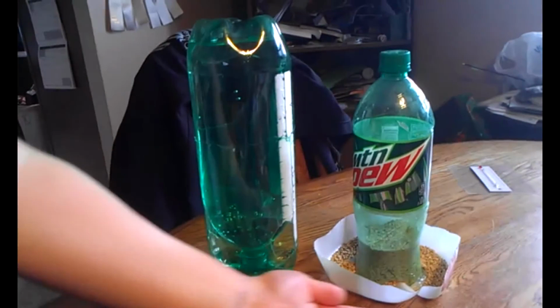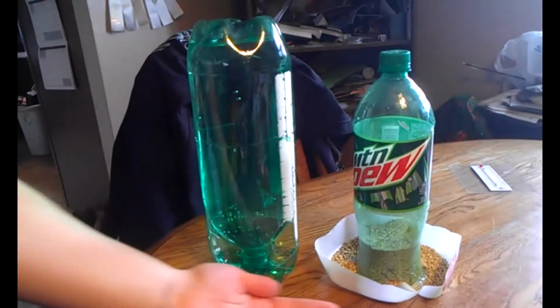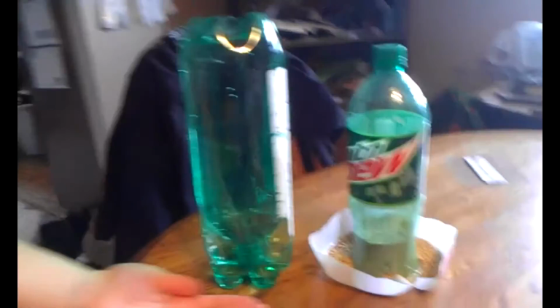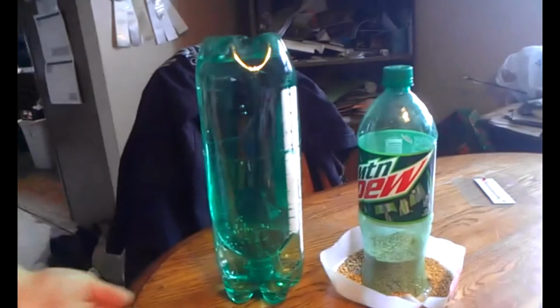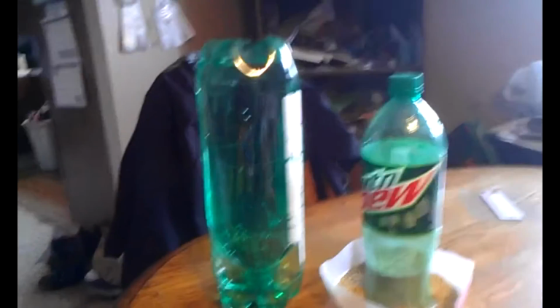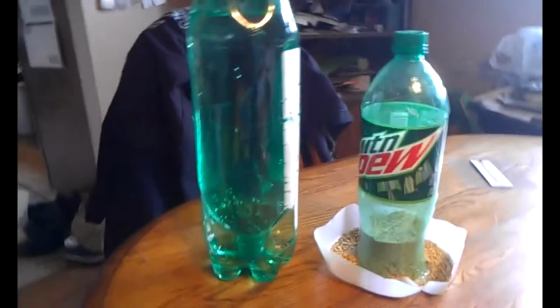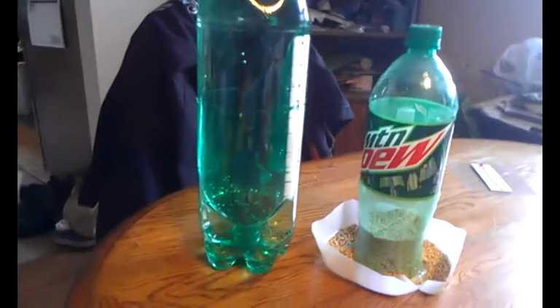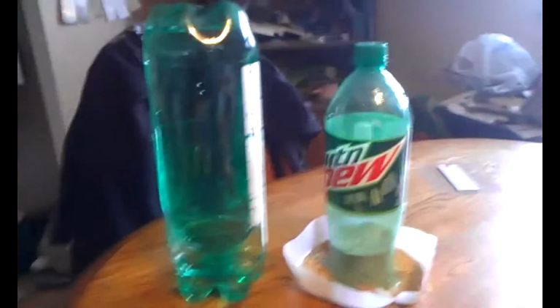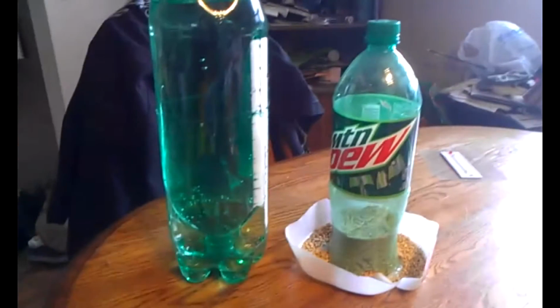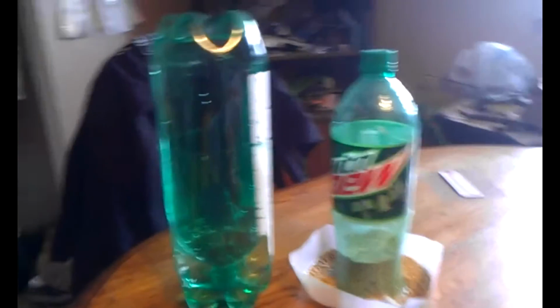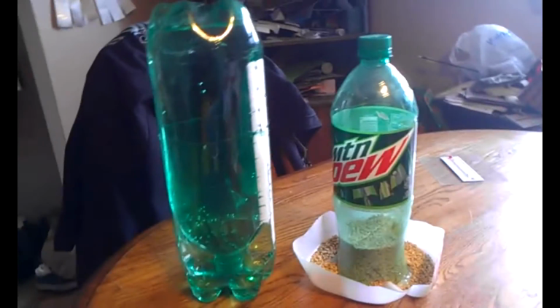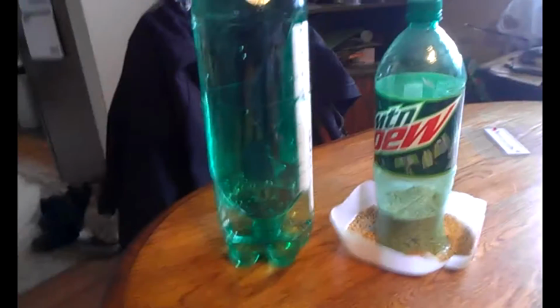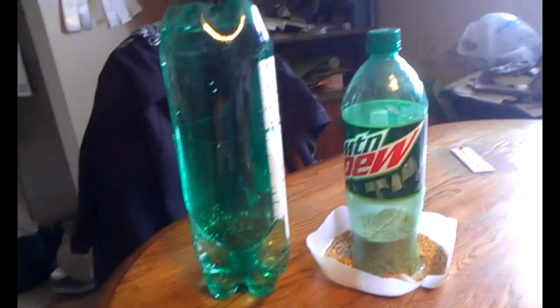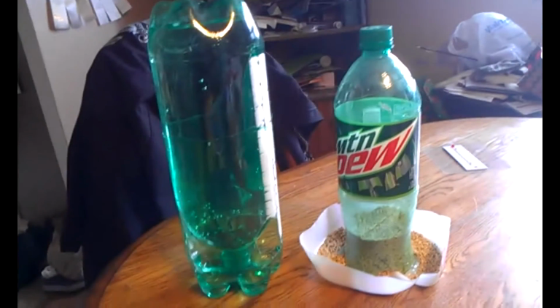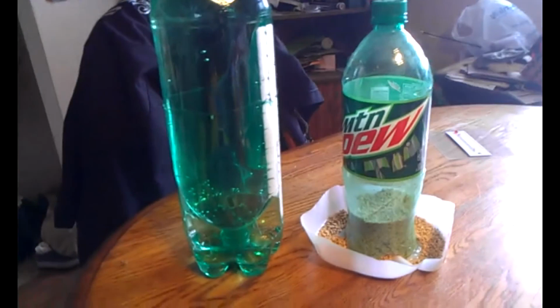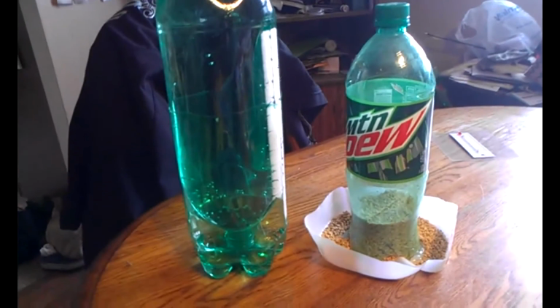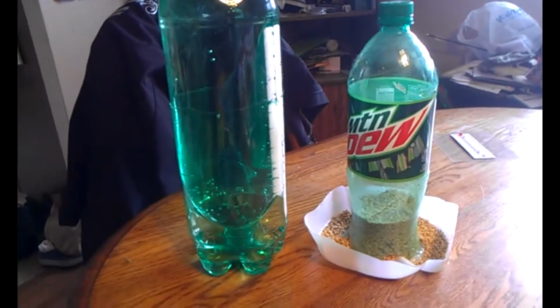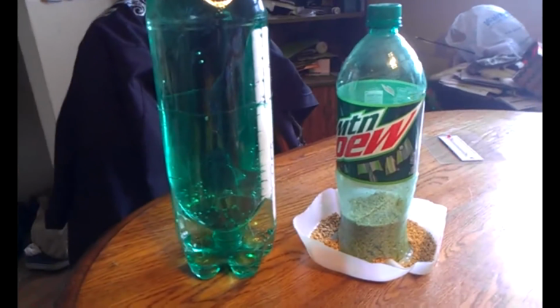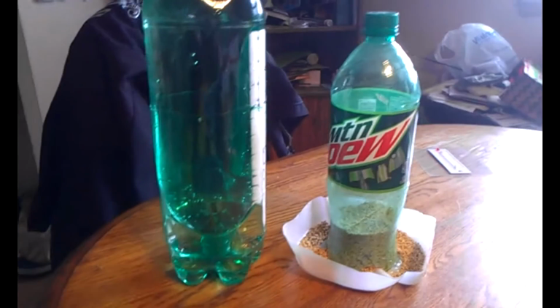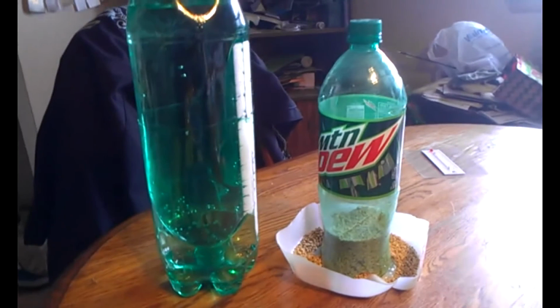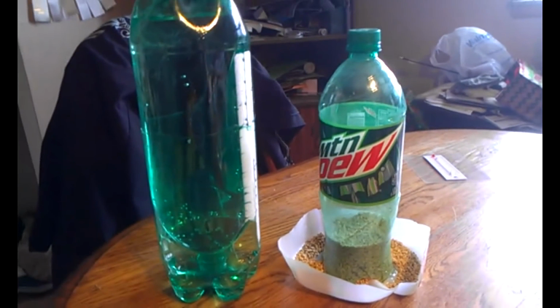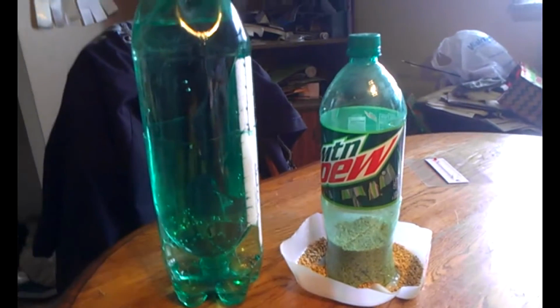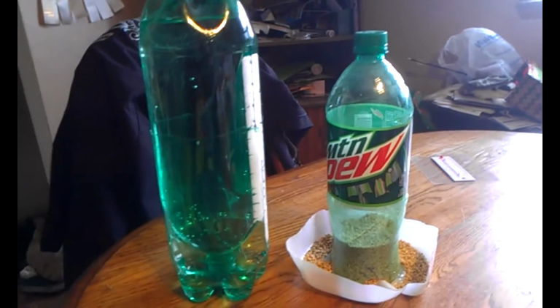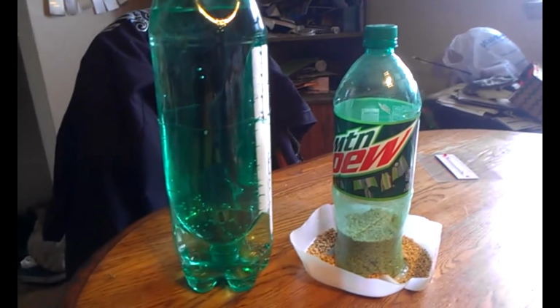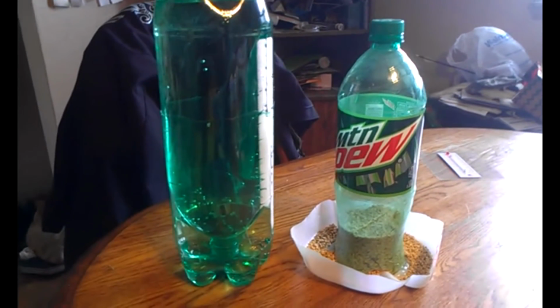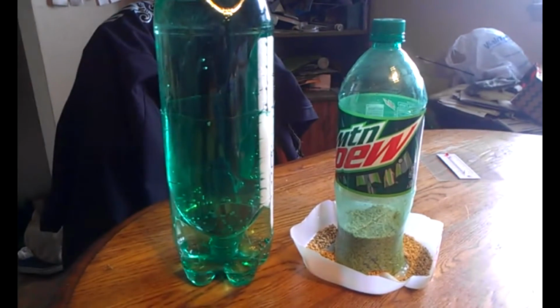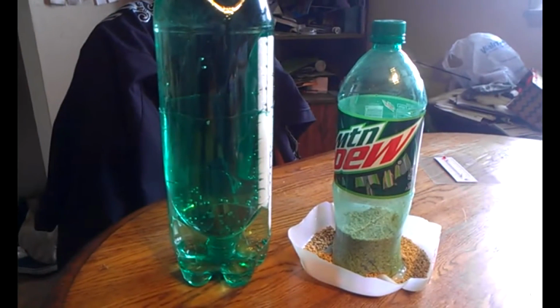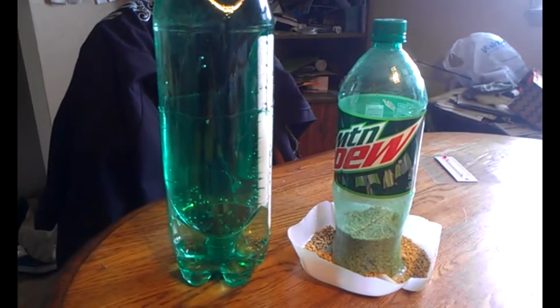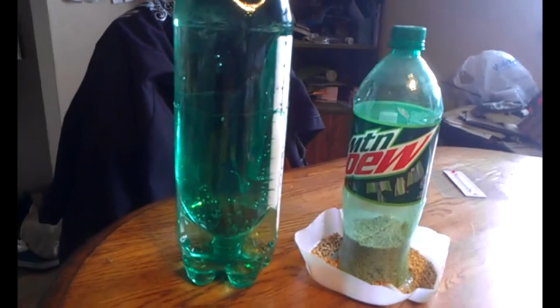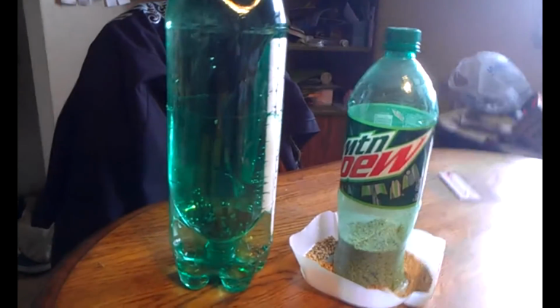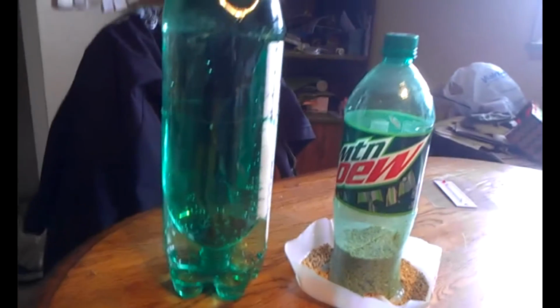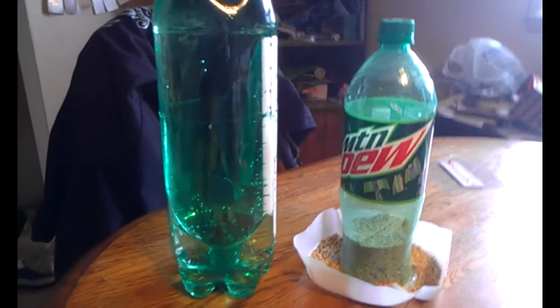Welcome to the video, guys. I kind of came up with these yesterday just for kicks and giggles. We're possibly getting chicks, so I wanted to show you these DIY feeder and waterer ideas.